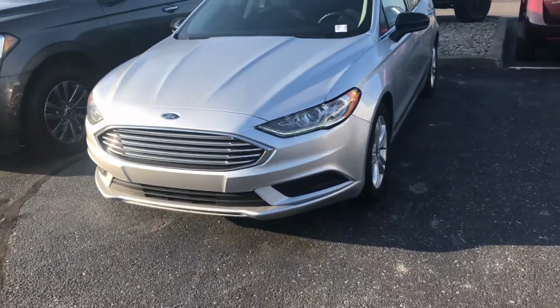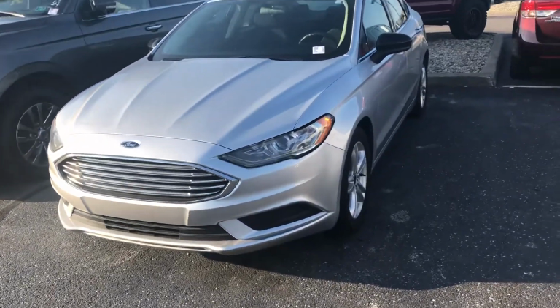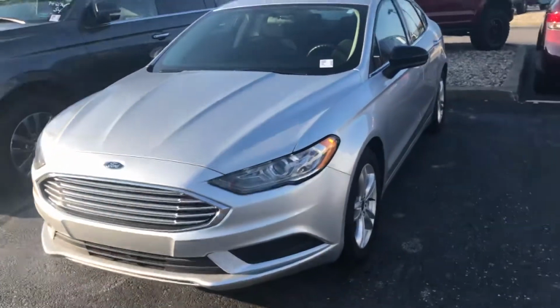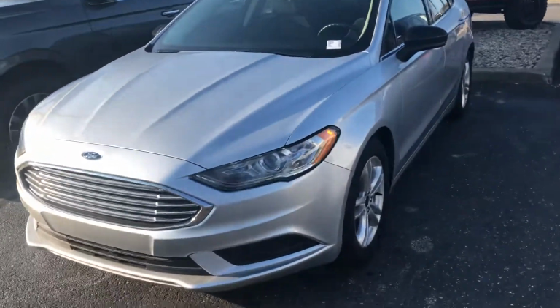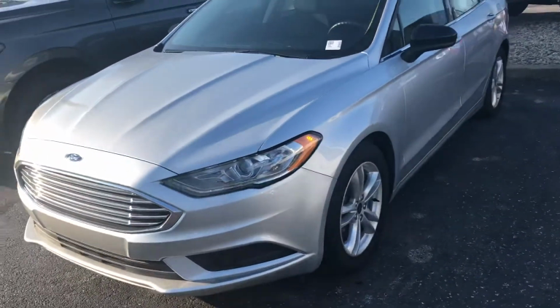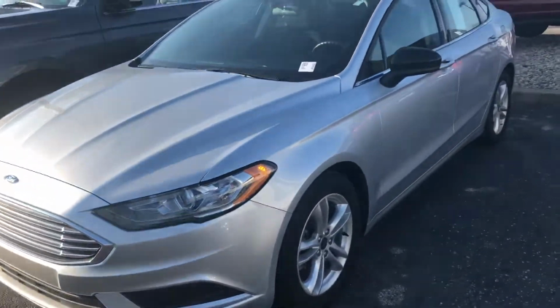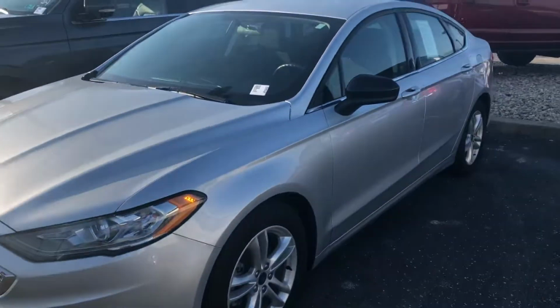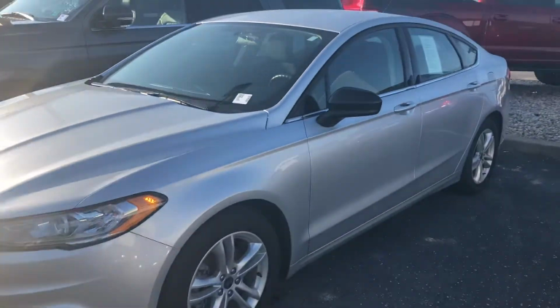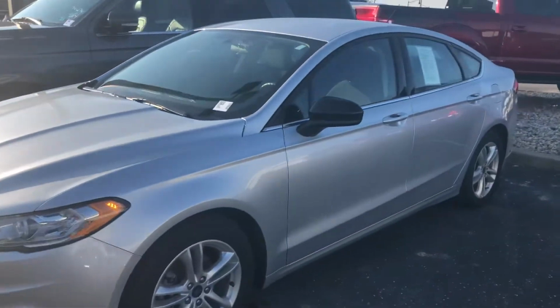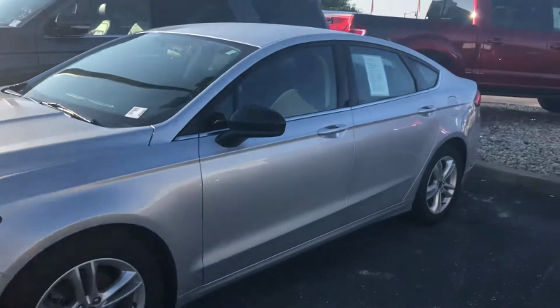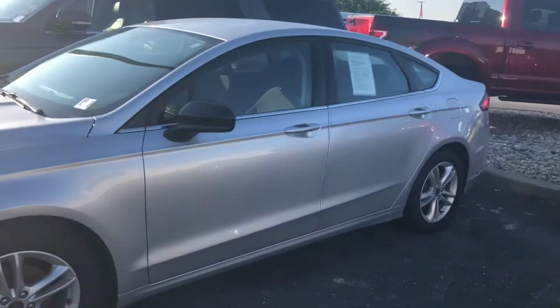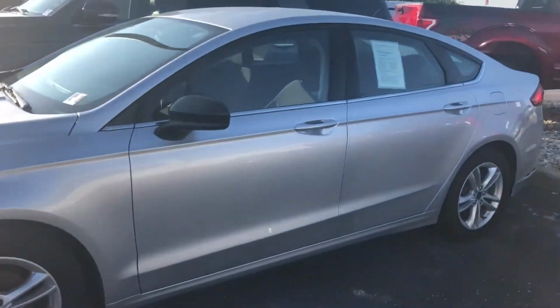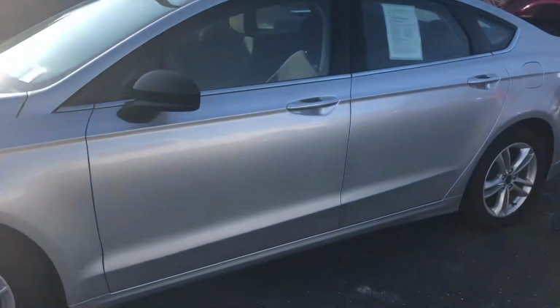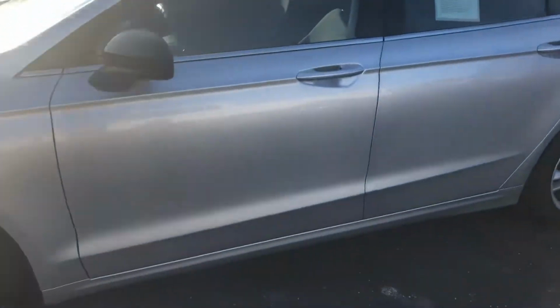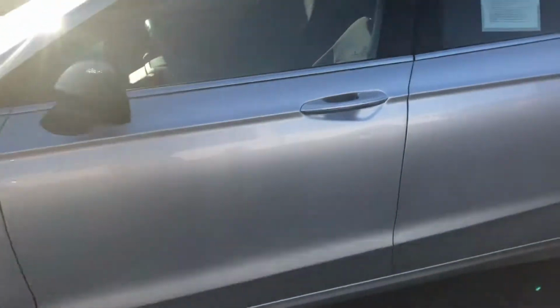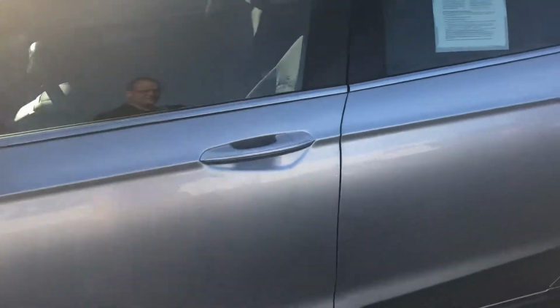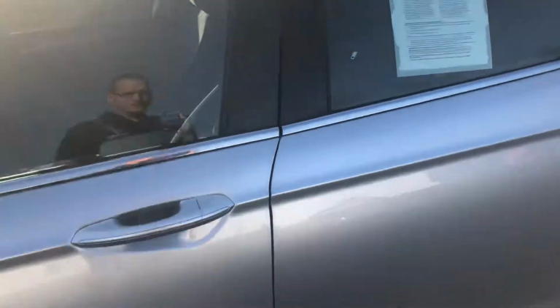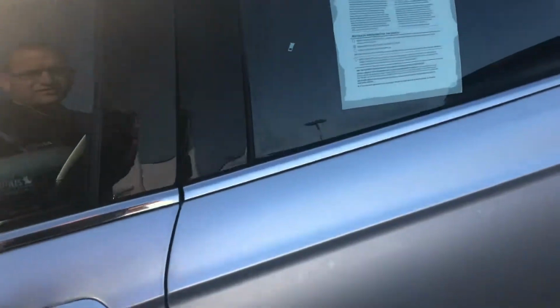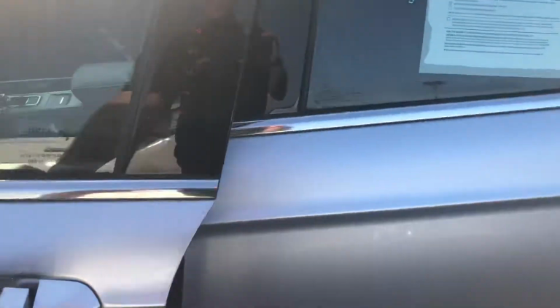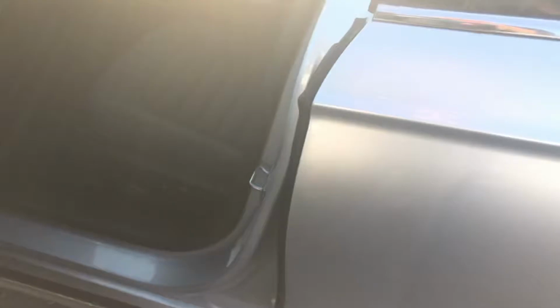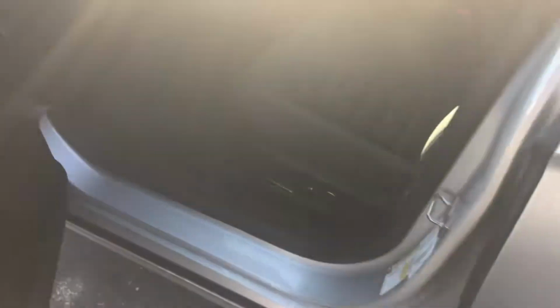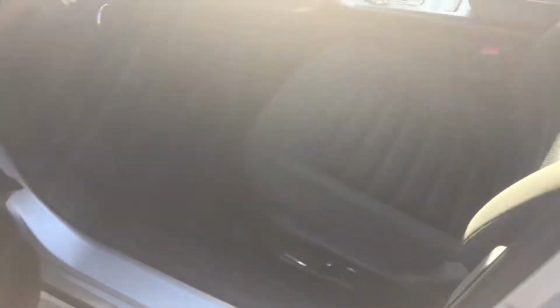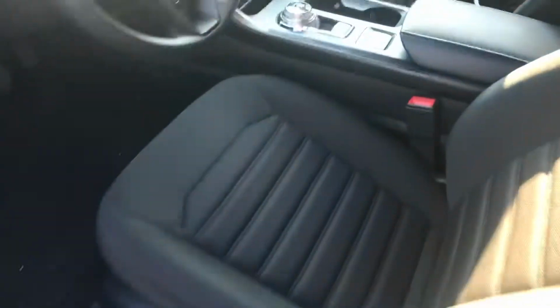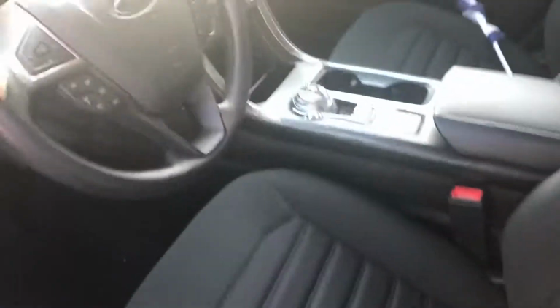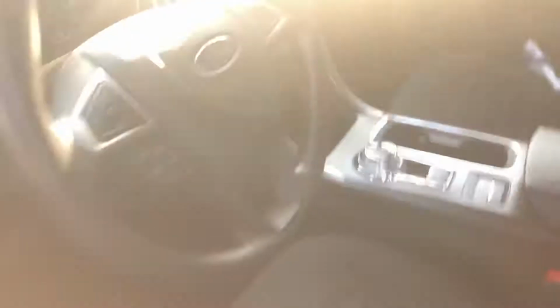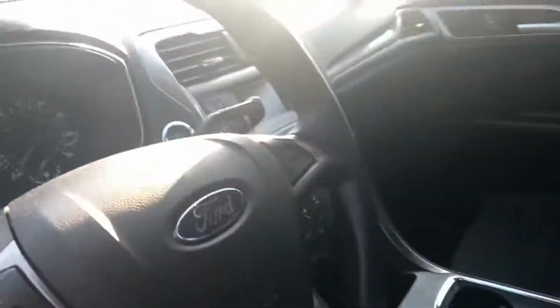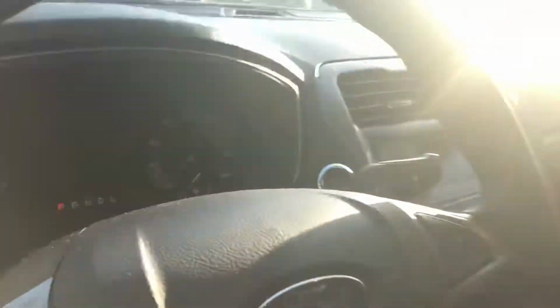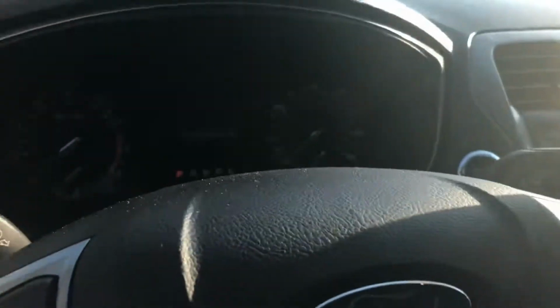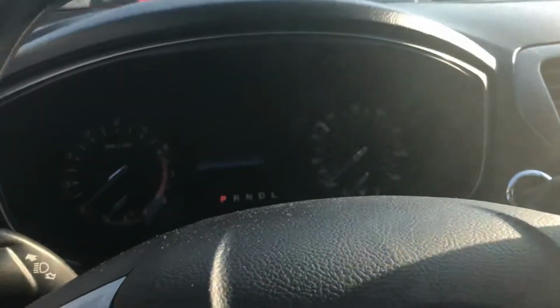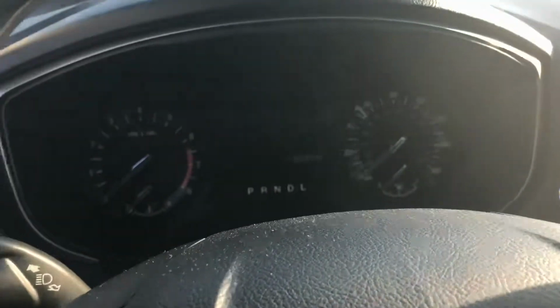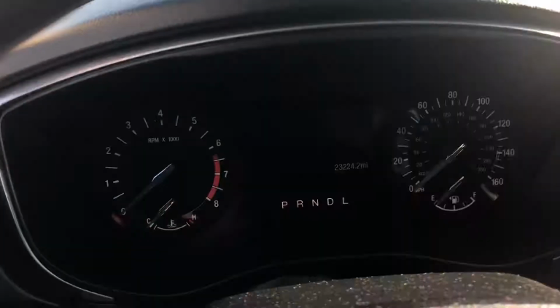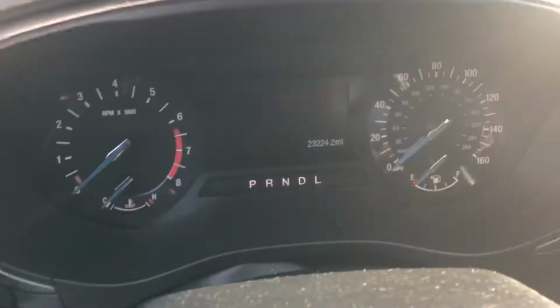Hi, this is Steve Meakin with Bill Estes Ford. This is the 2018 Fusion you inquired about online. Silver in color, black cloth interior, really good miles — just over 23,000 miles.